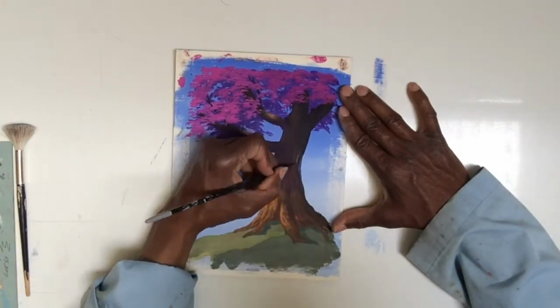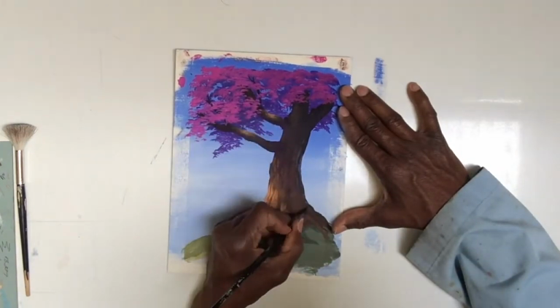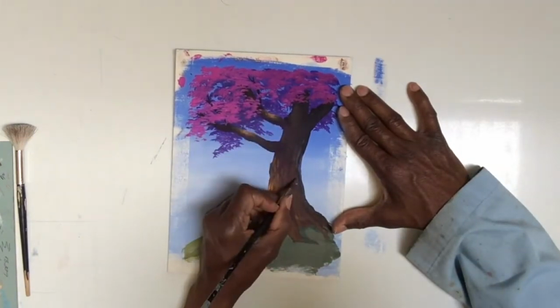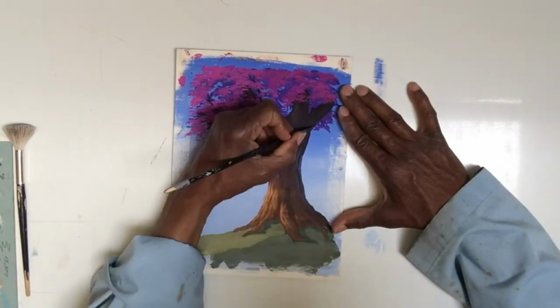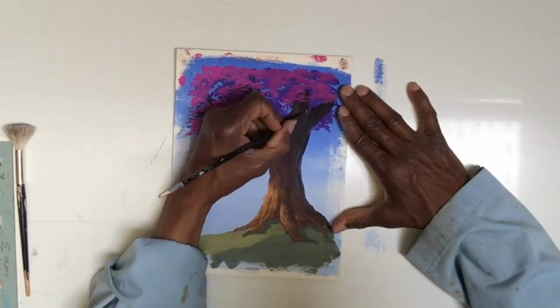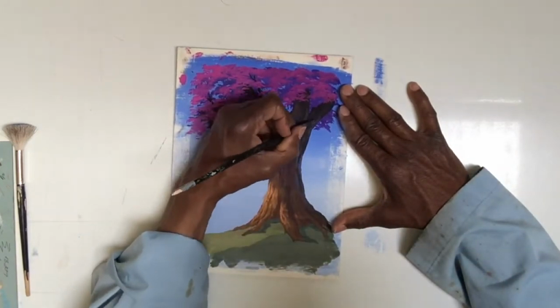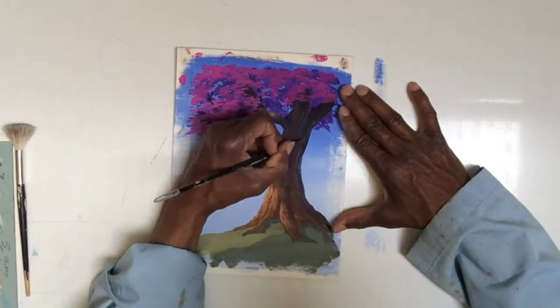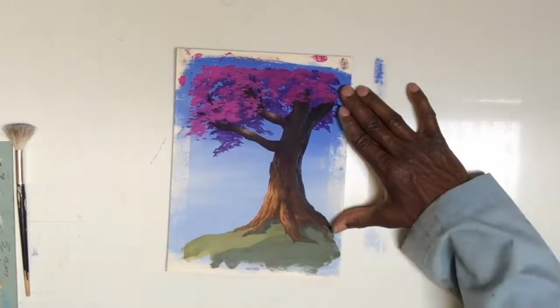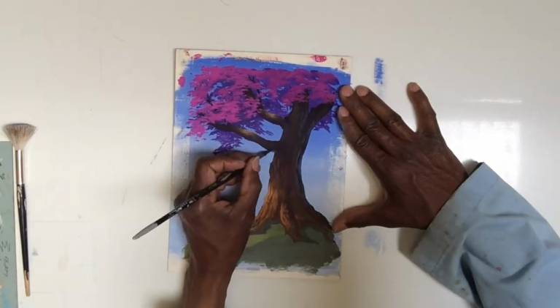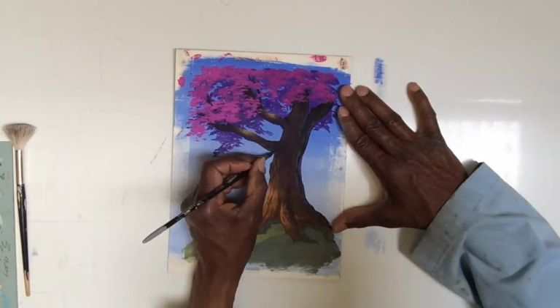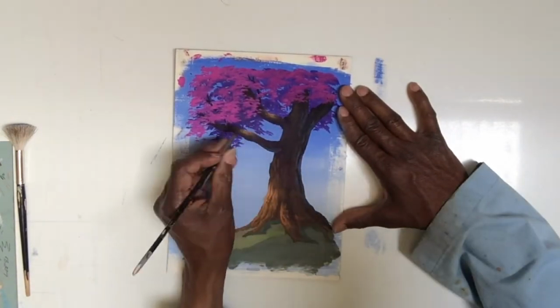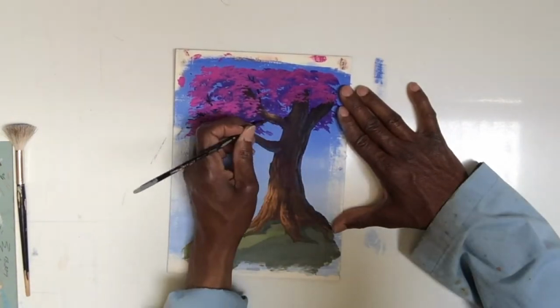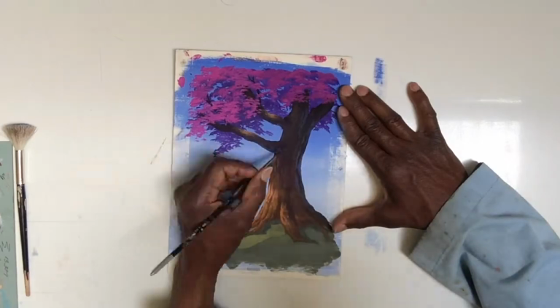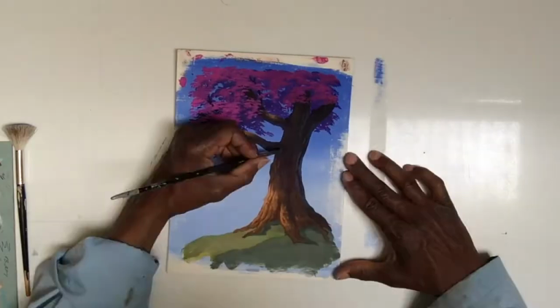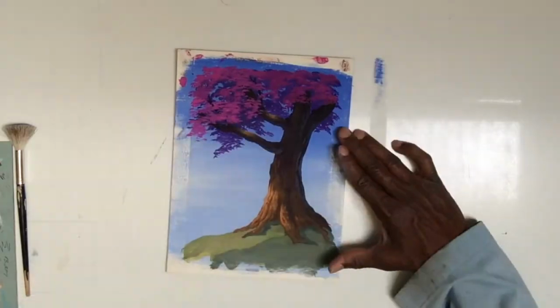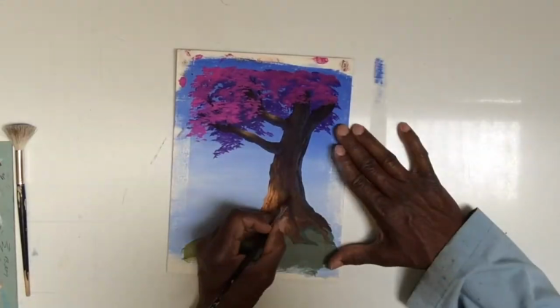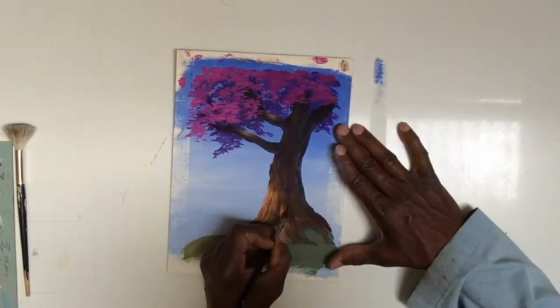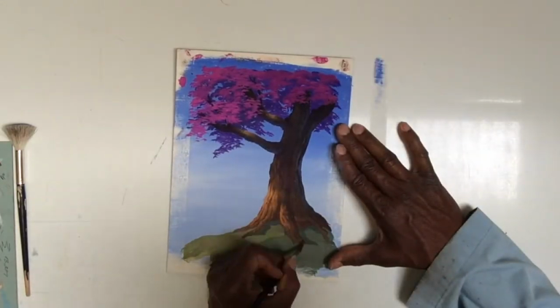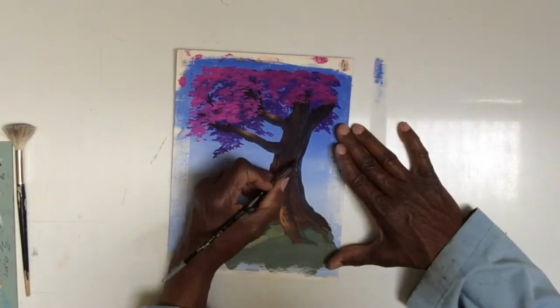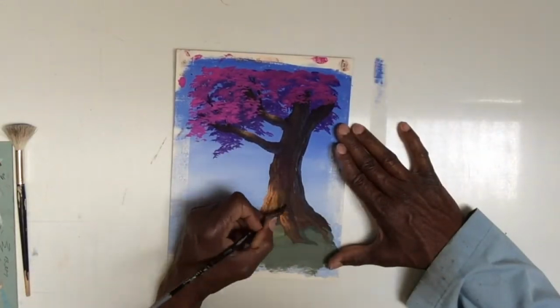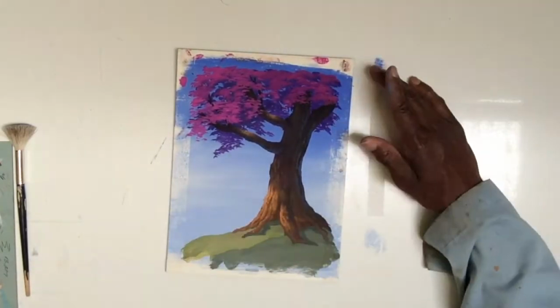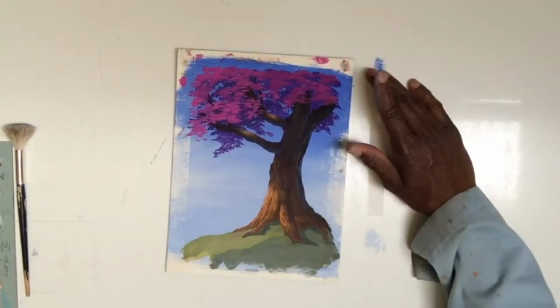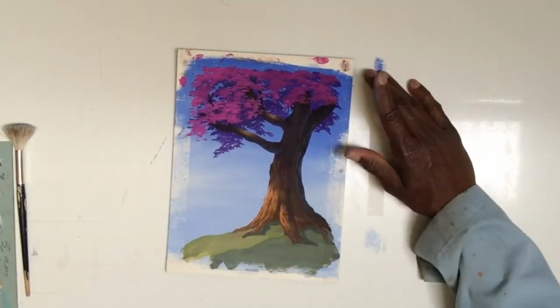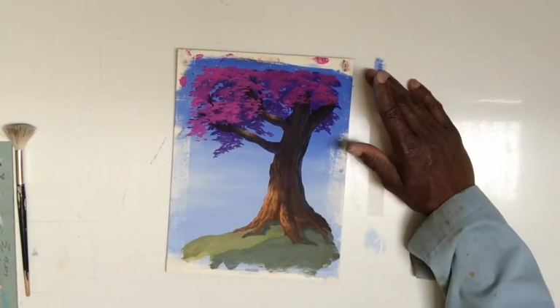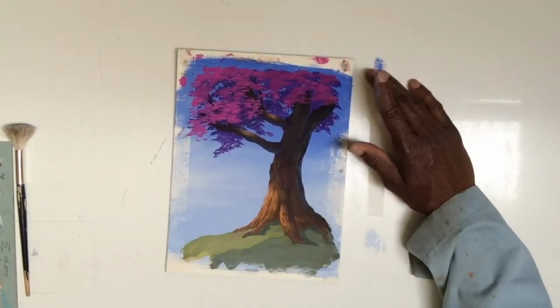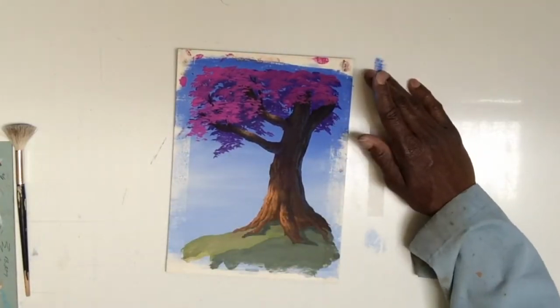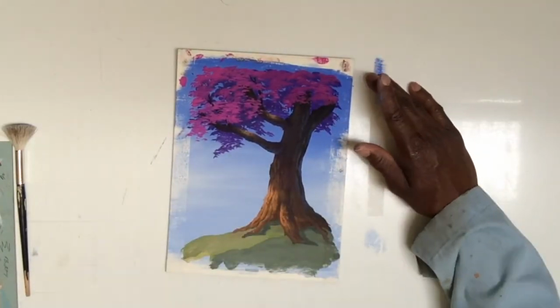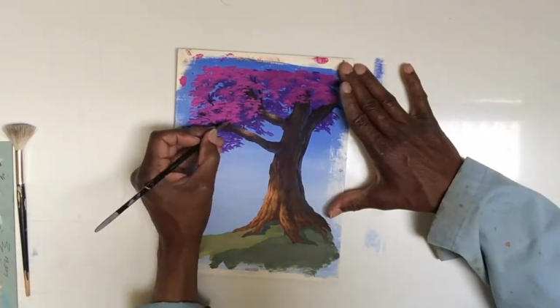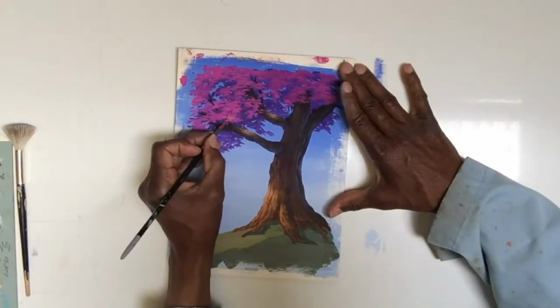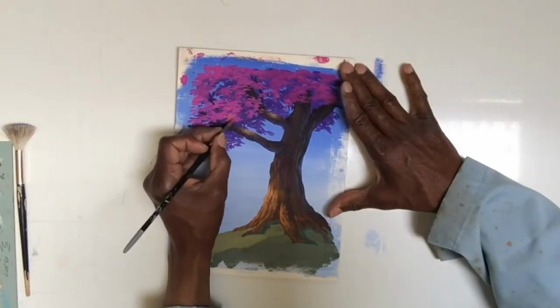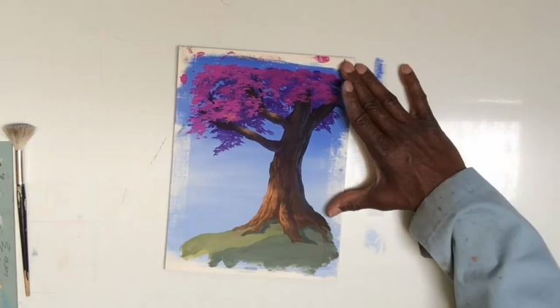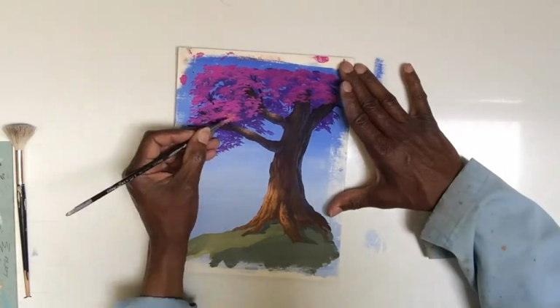Then I give my final highlights into the leaves.